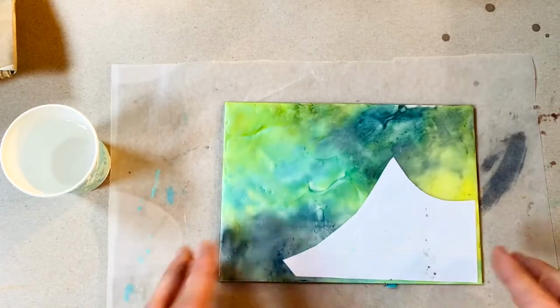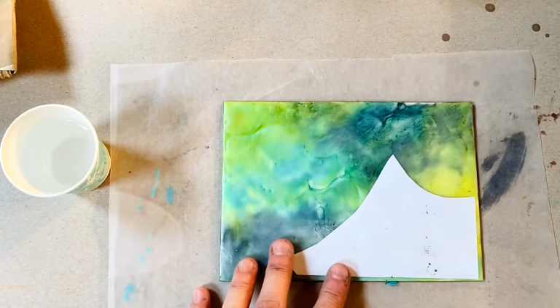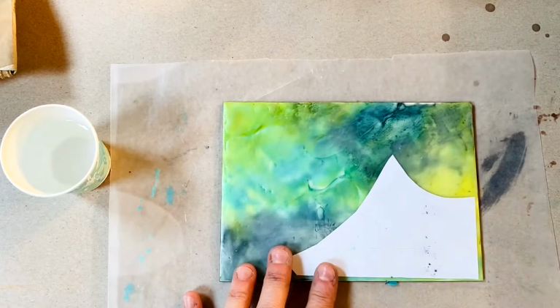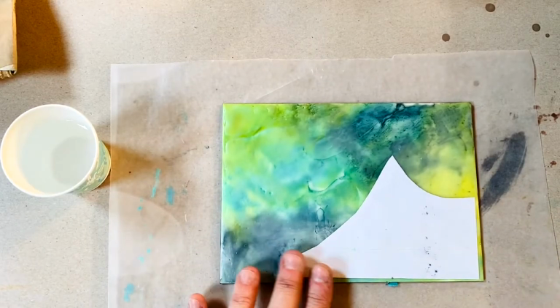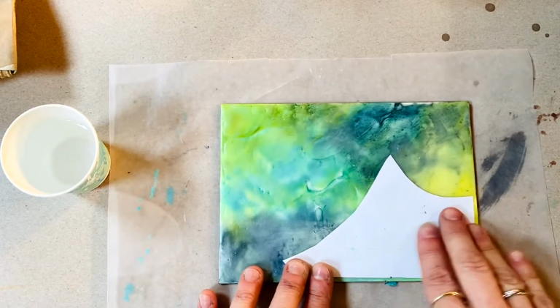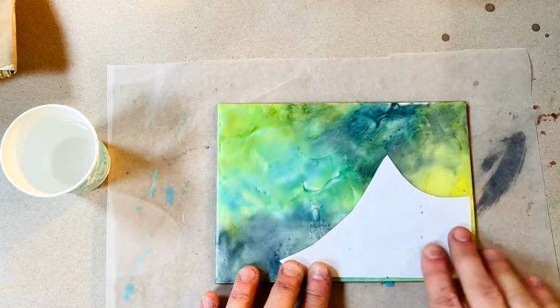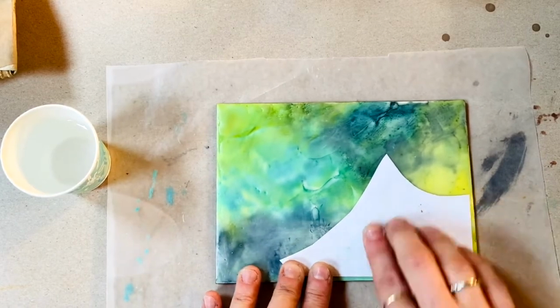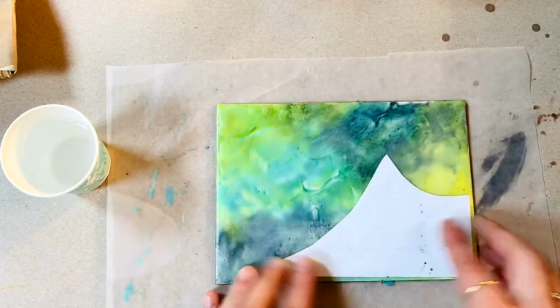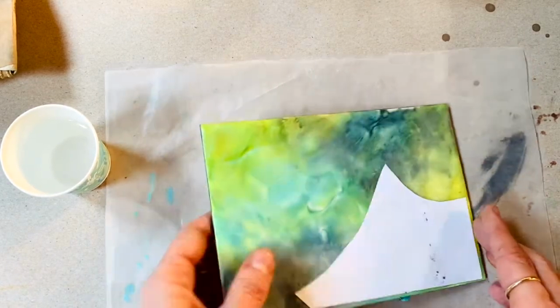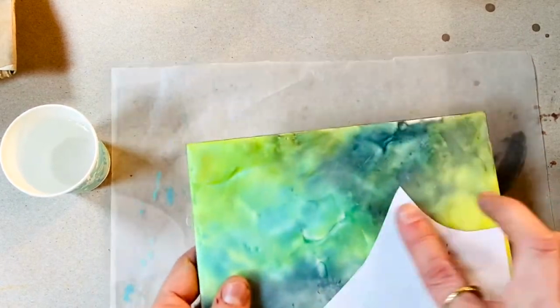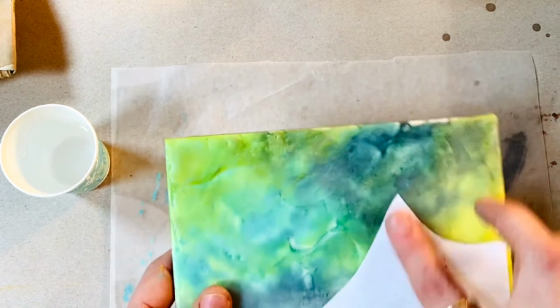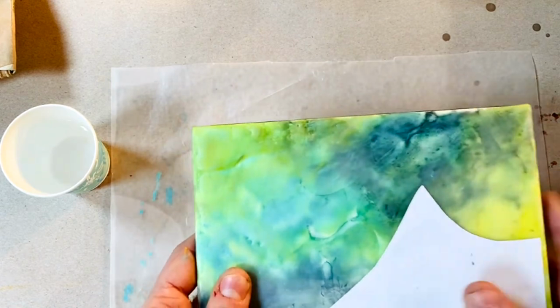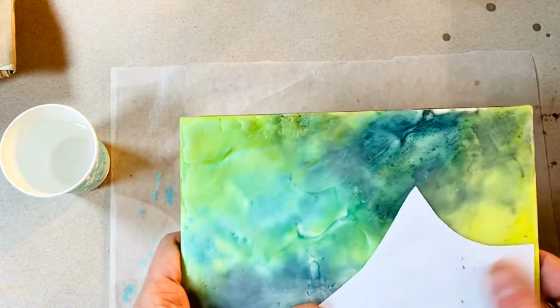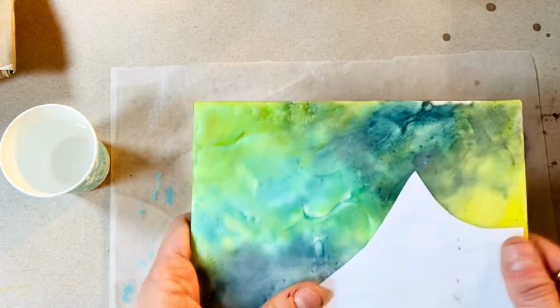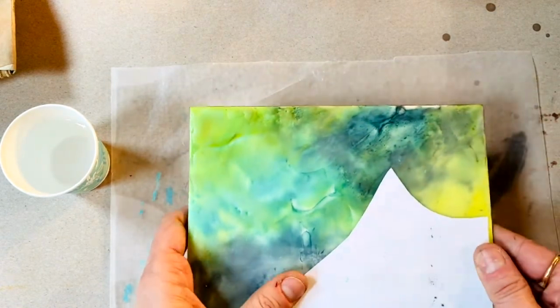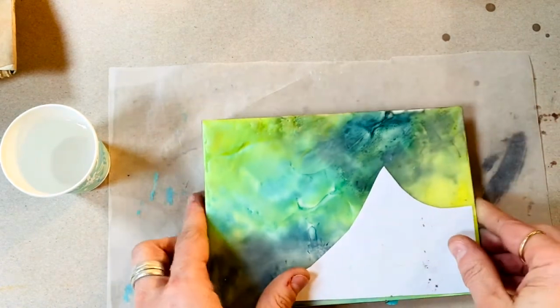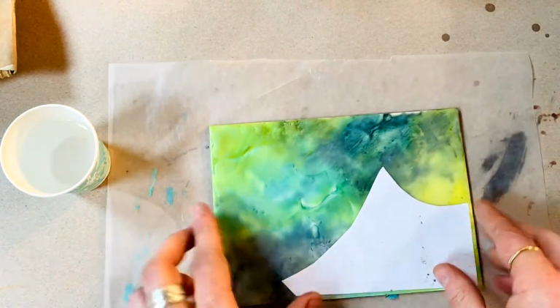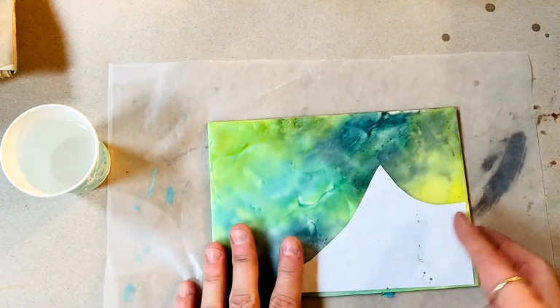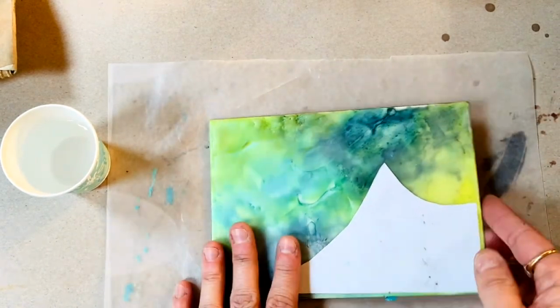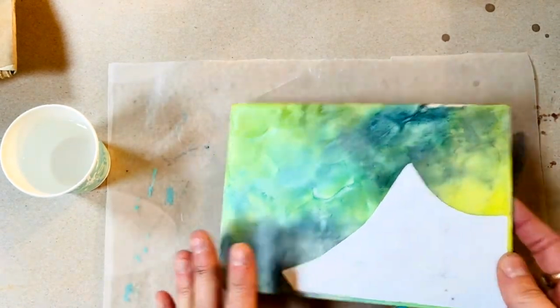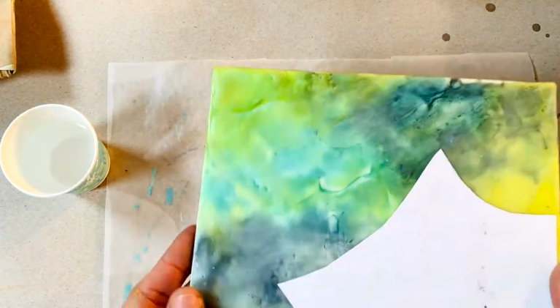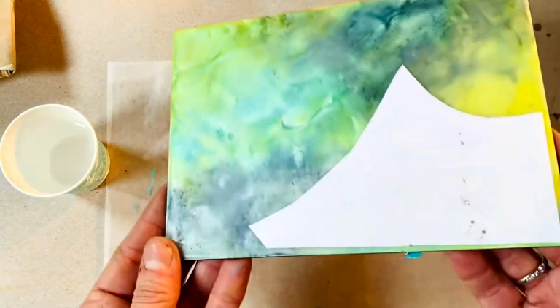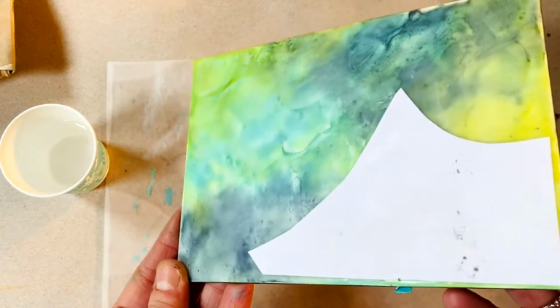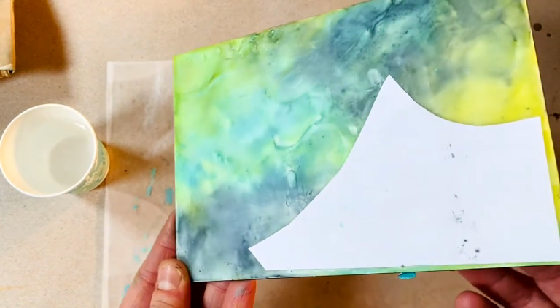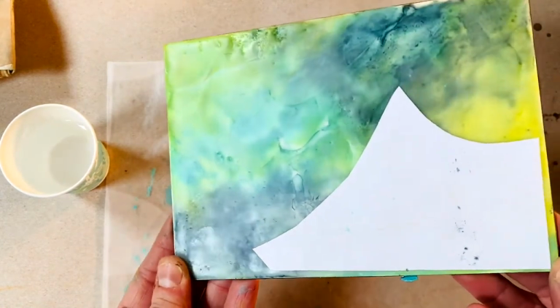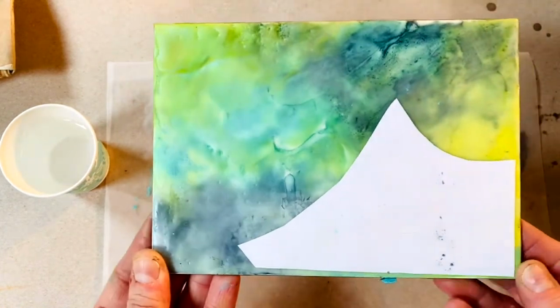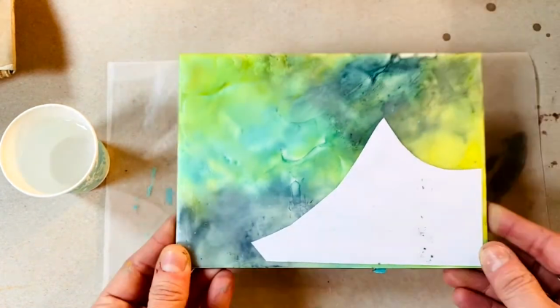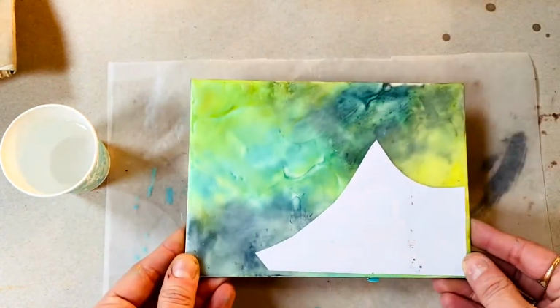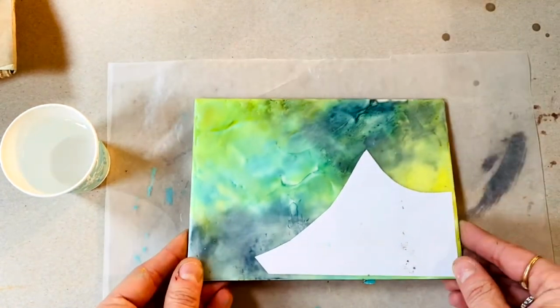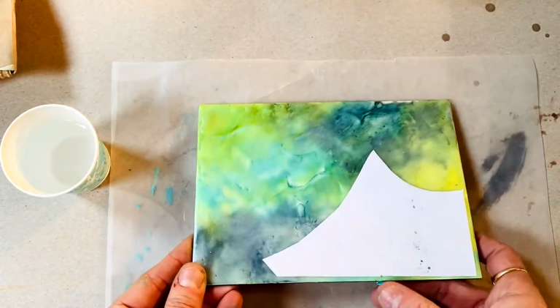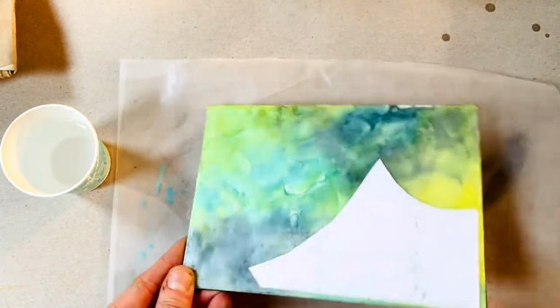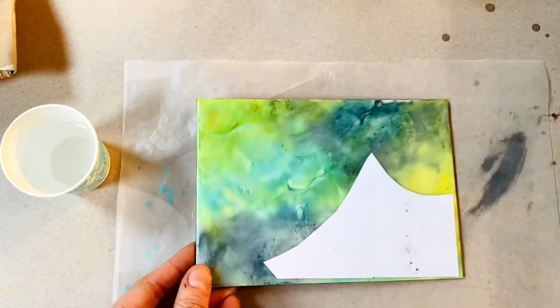I have burnished this now with my spoon and I've got it pretty well adhered. The idea is that you're pressing that toner into the wax, so you want to have at least three layers of wax underneath it and again a pretty smooth surface.